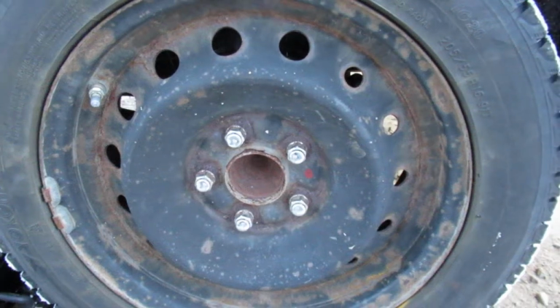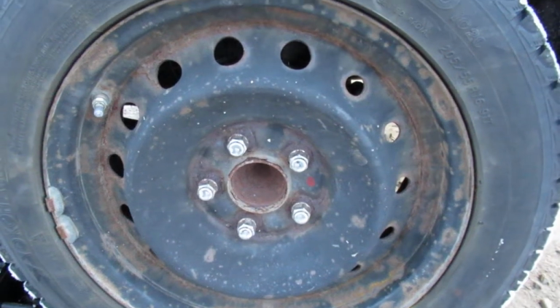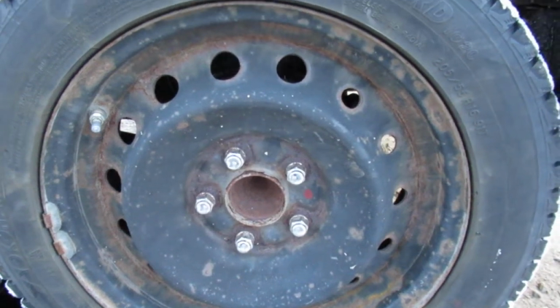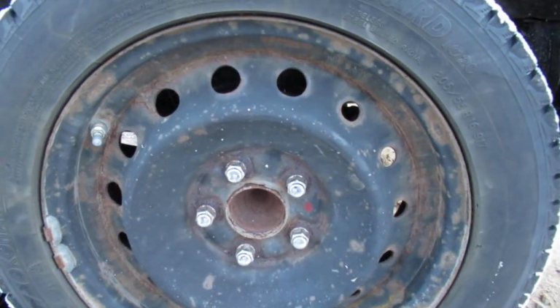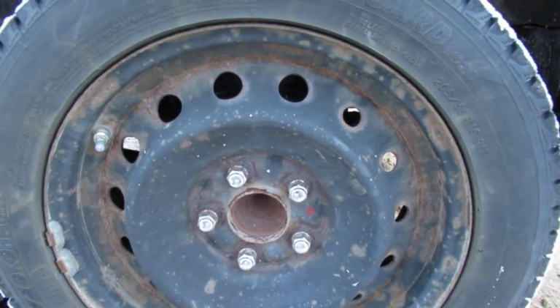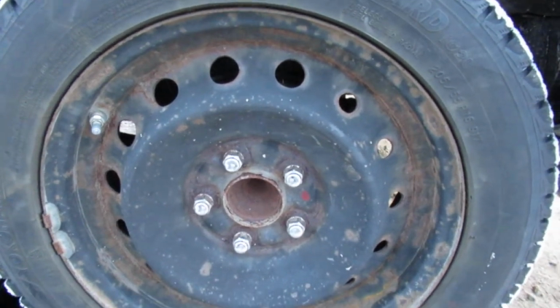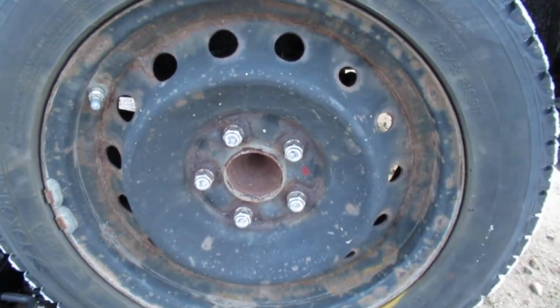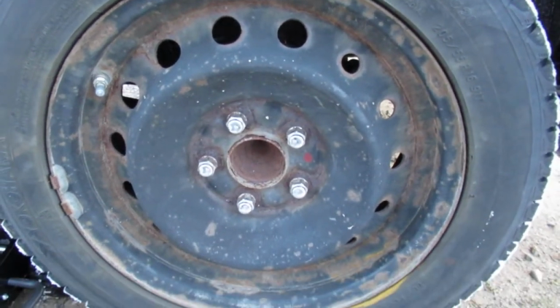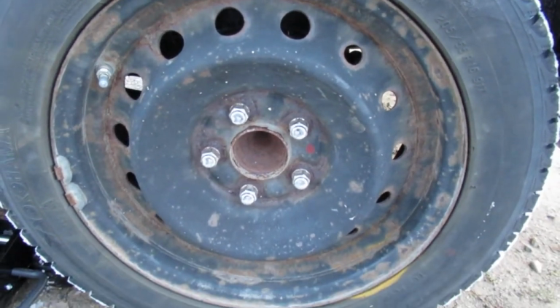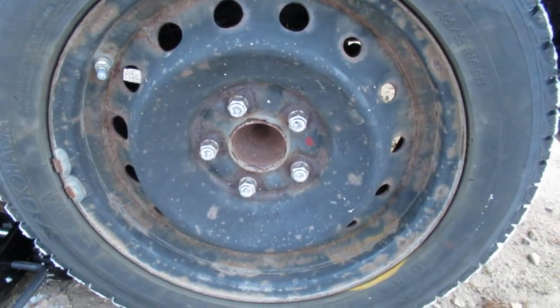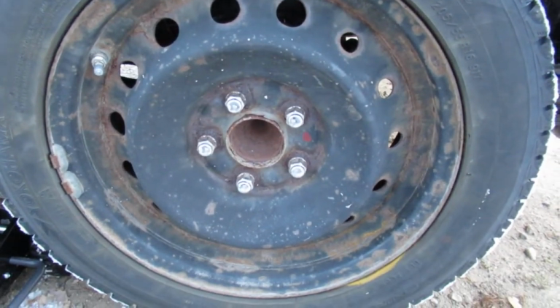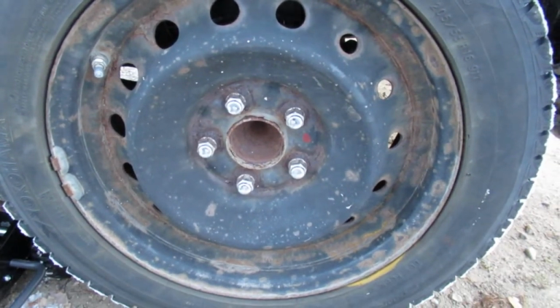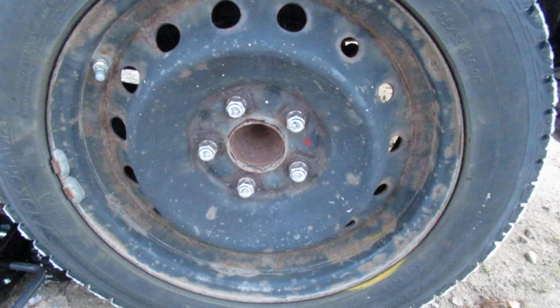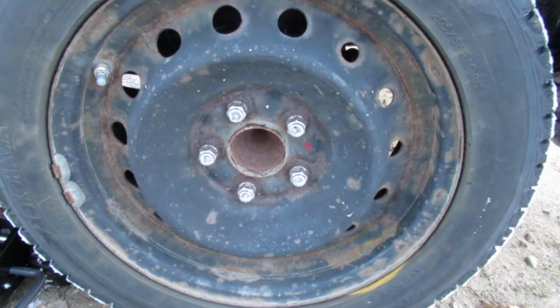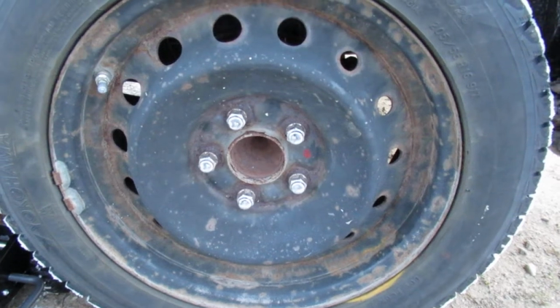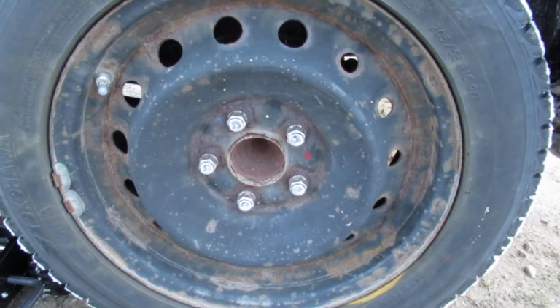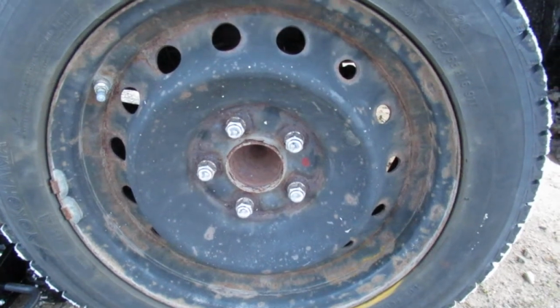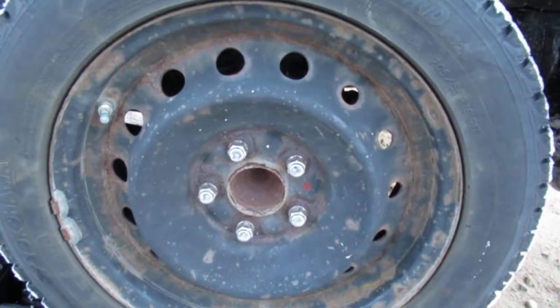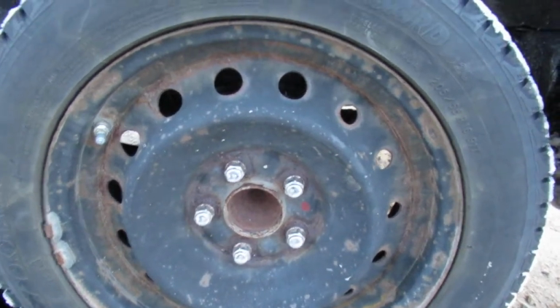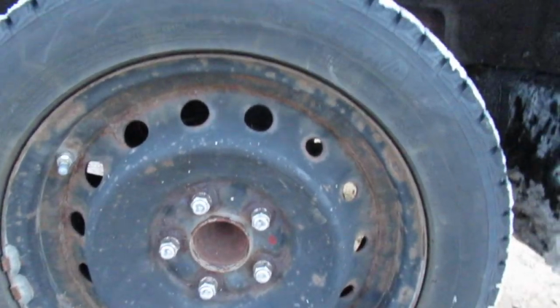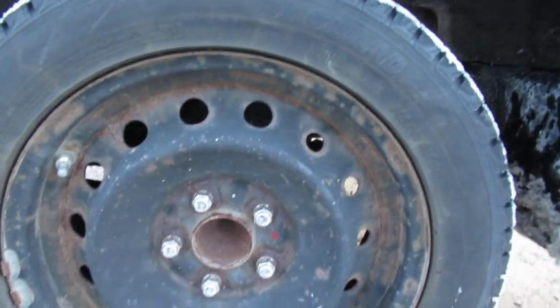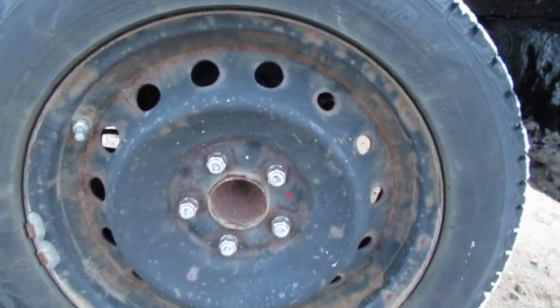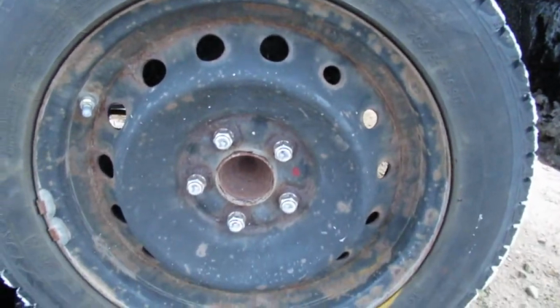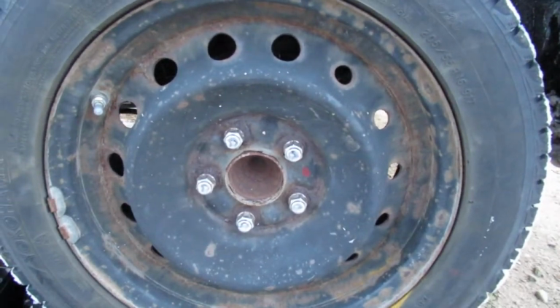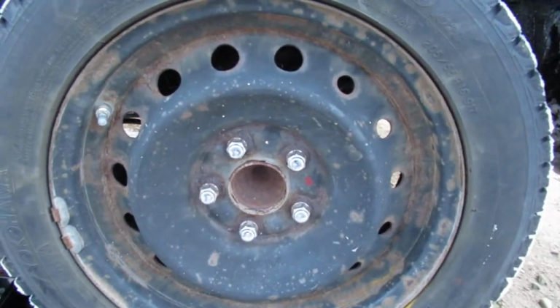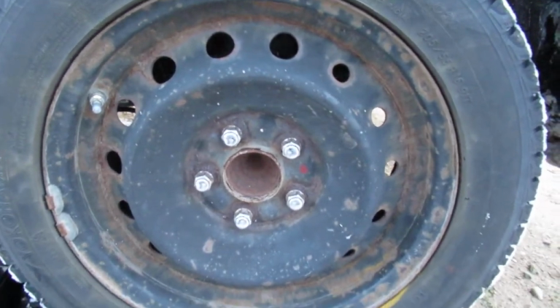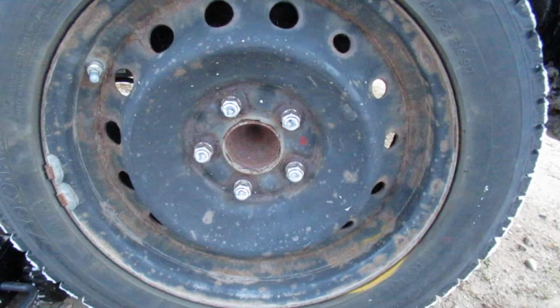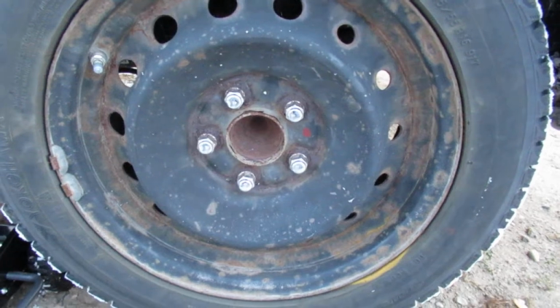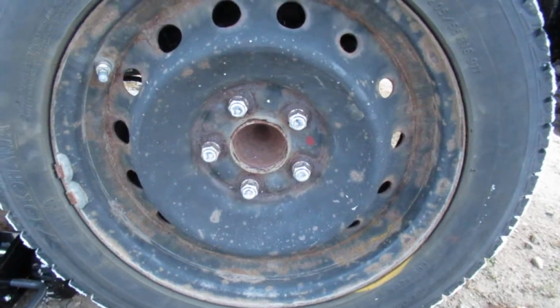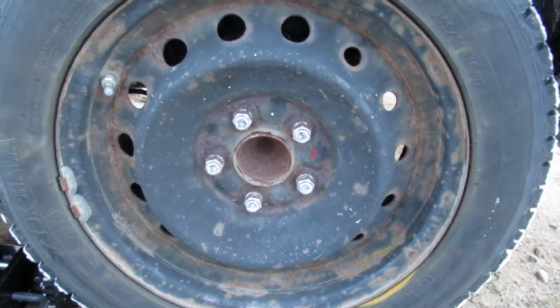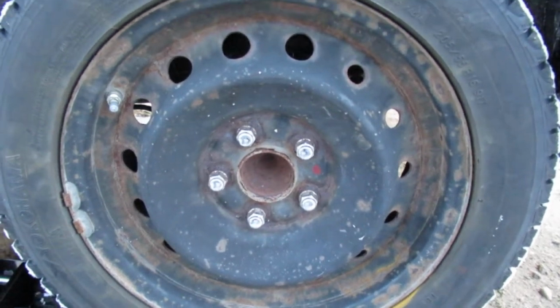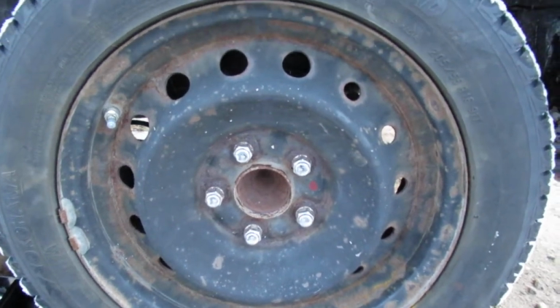I got my winter wheels on, used the parking brake — haven't used it in a while — and you can see the end result. I've got a sticking caliper, apparently it's common on Hondas from what I've been told.